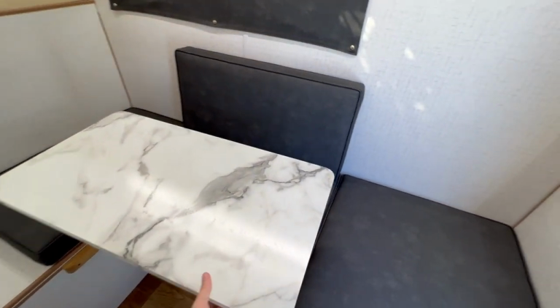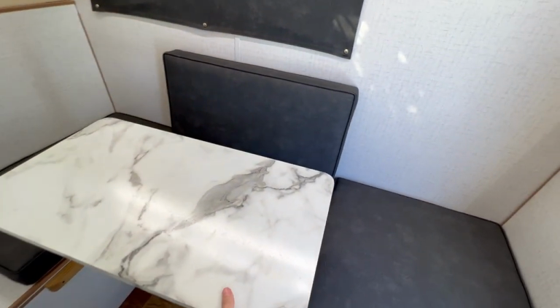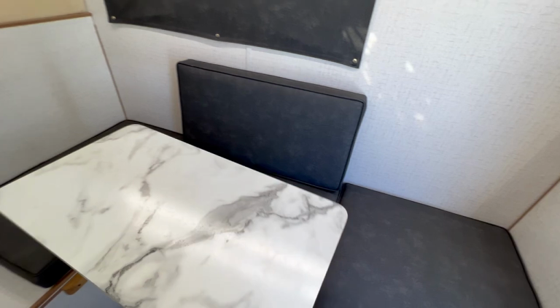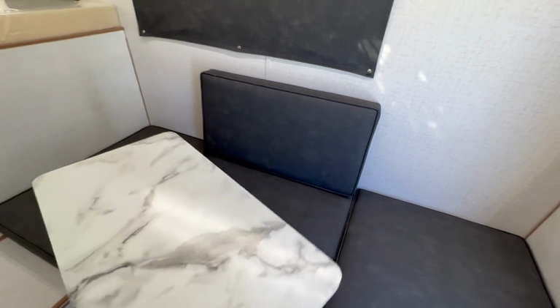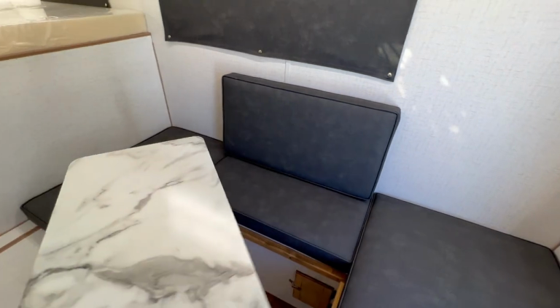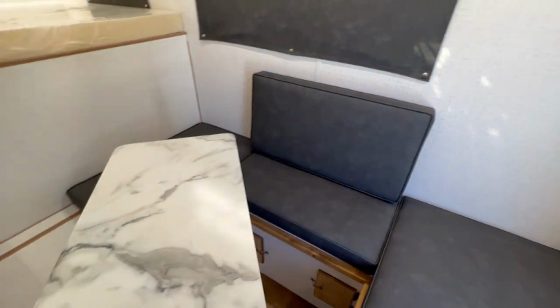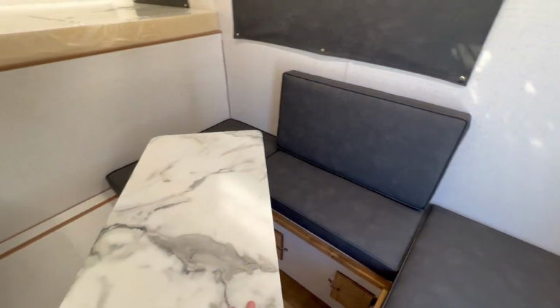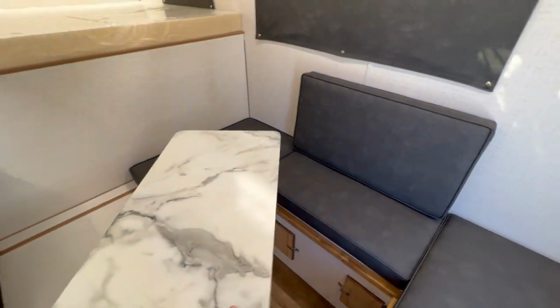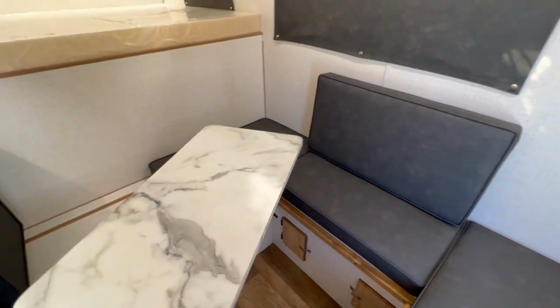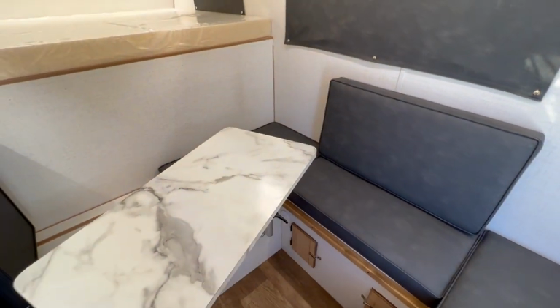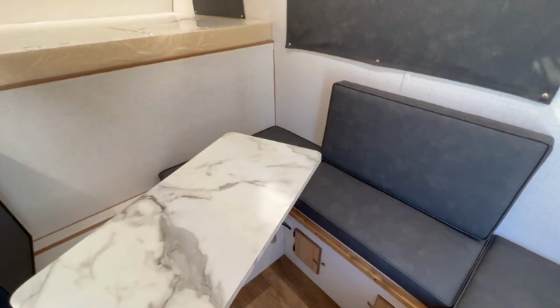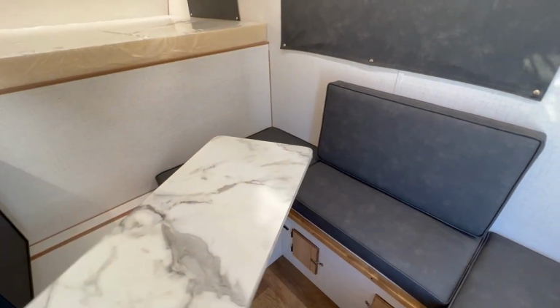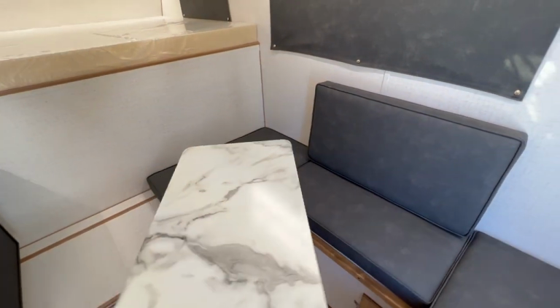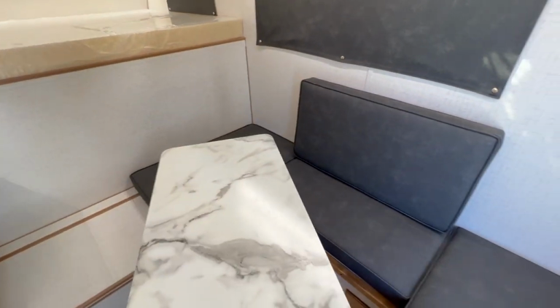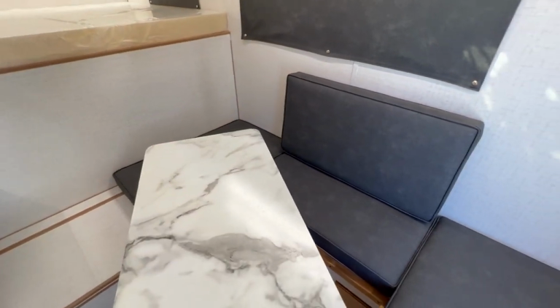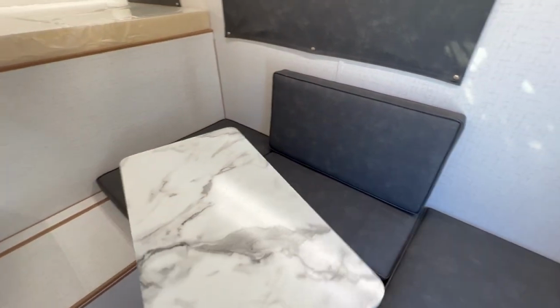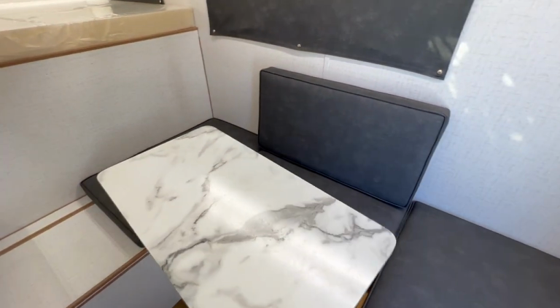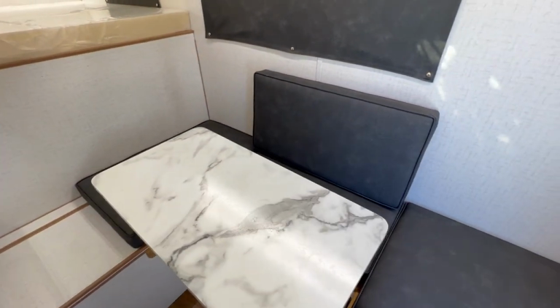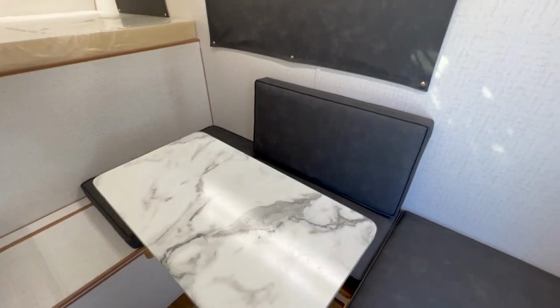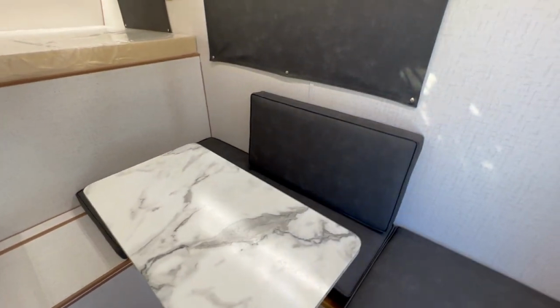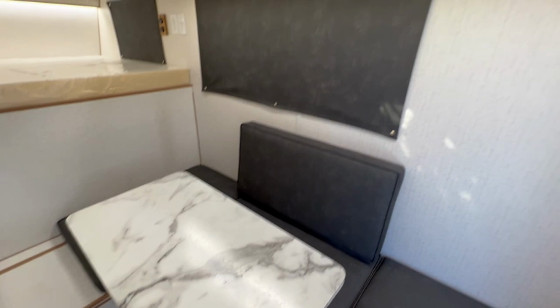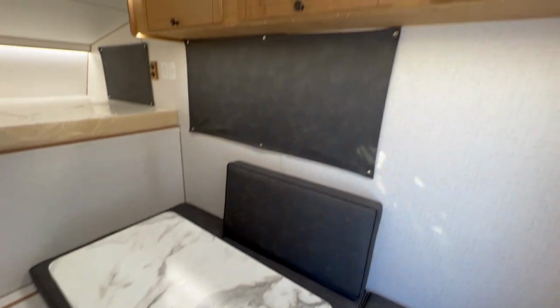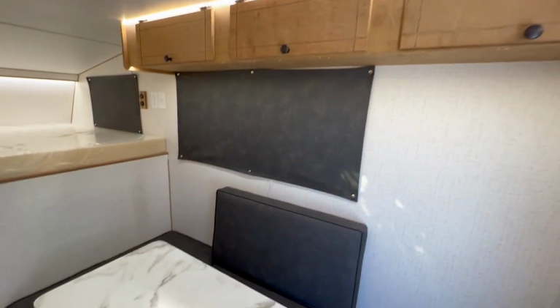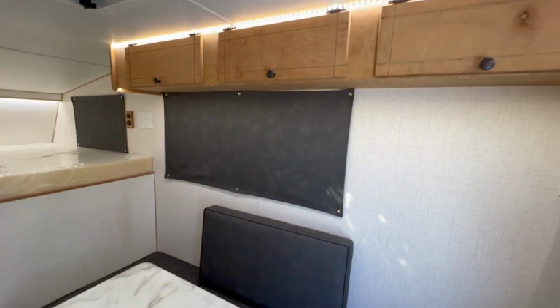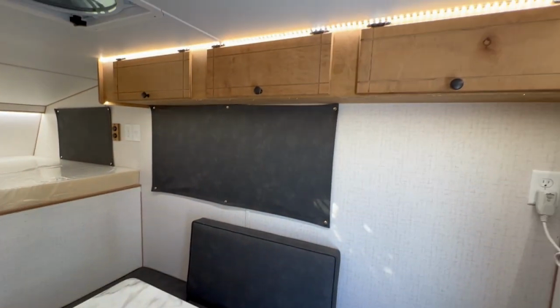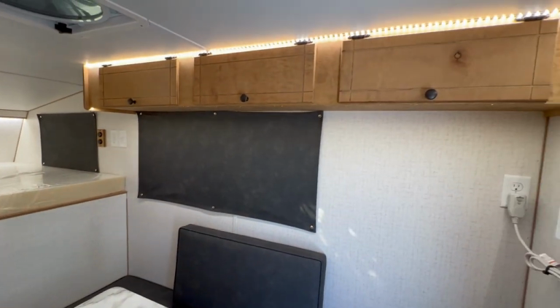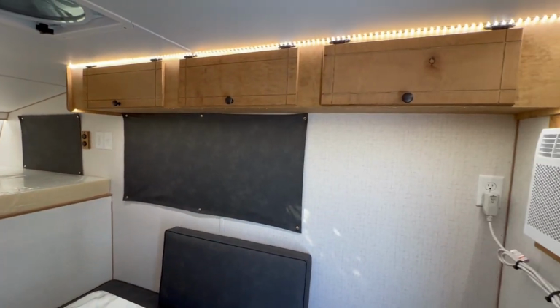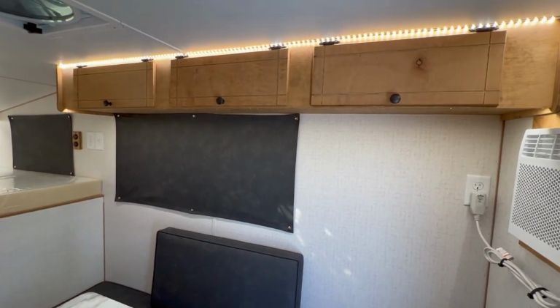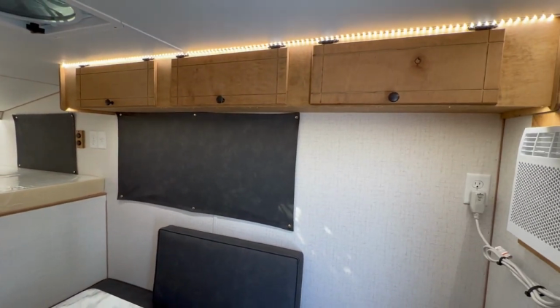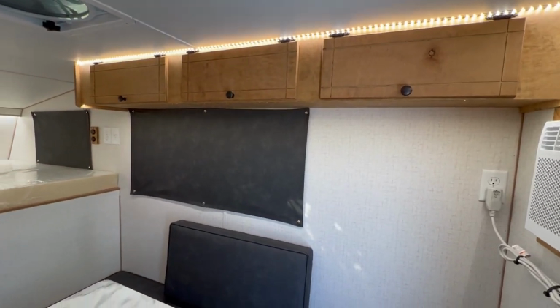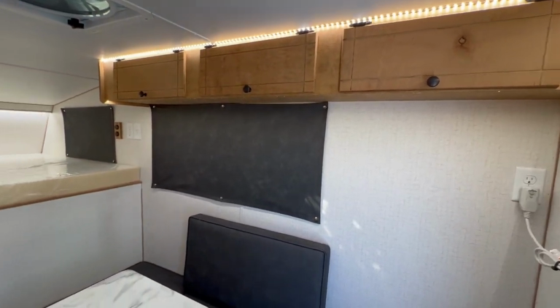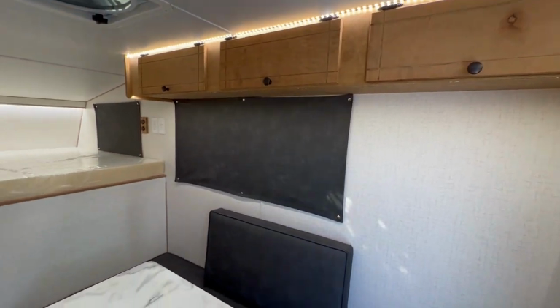The table also has a lagoon bracket so you can swivel it in and out of the way for easy access. And then a bunch of cabinets and storage up top there.